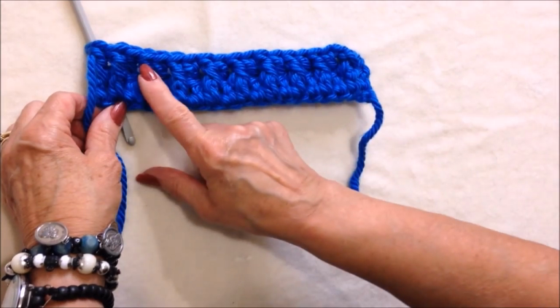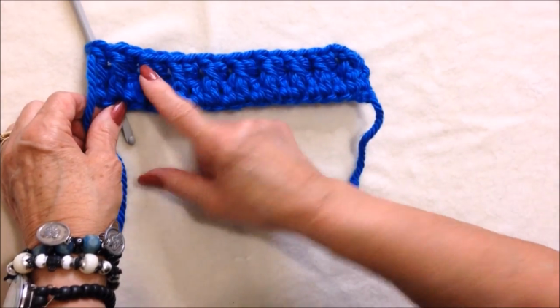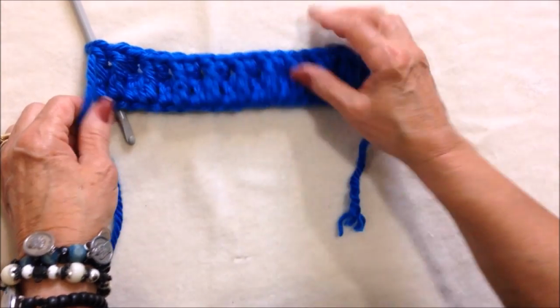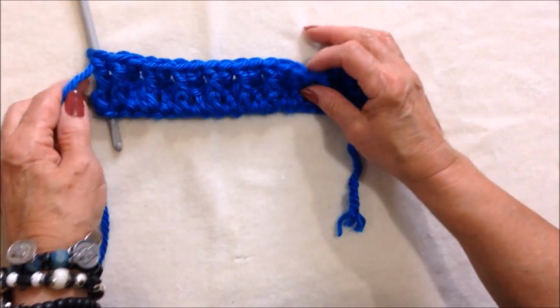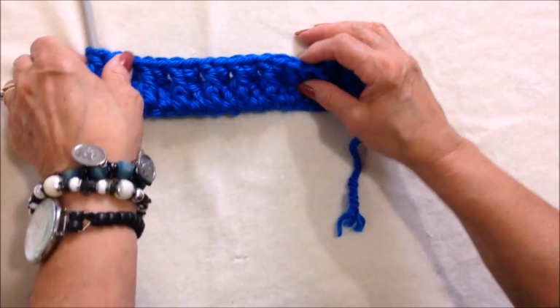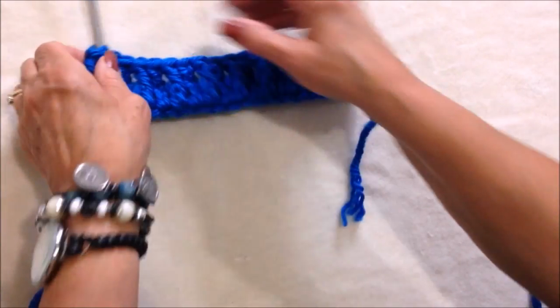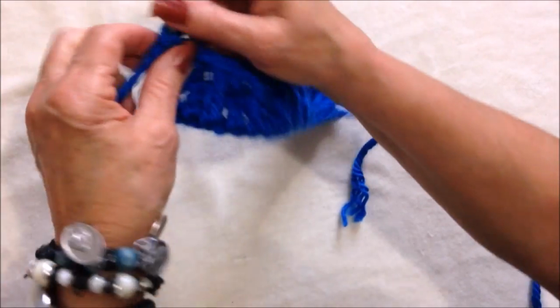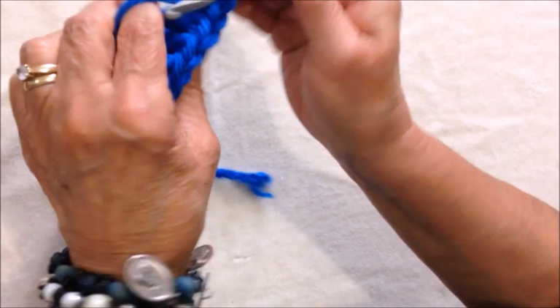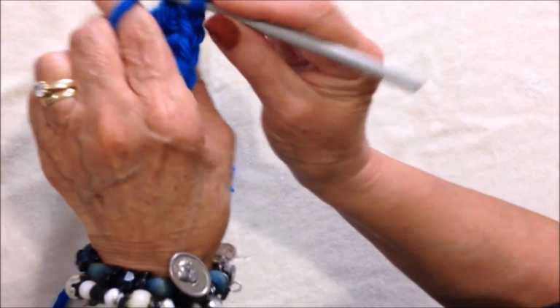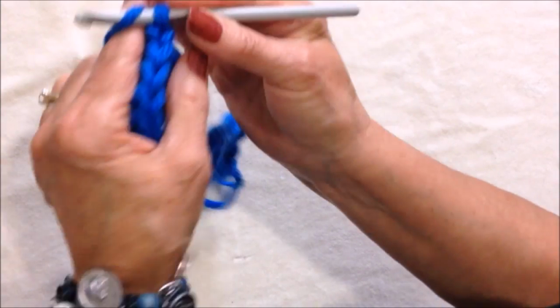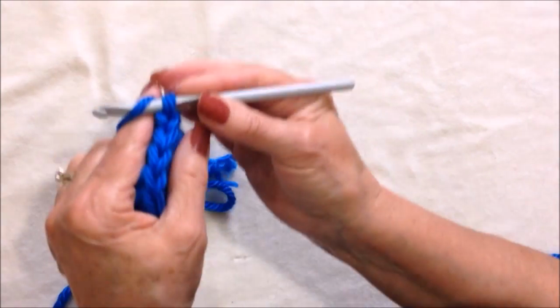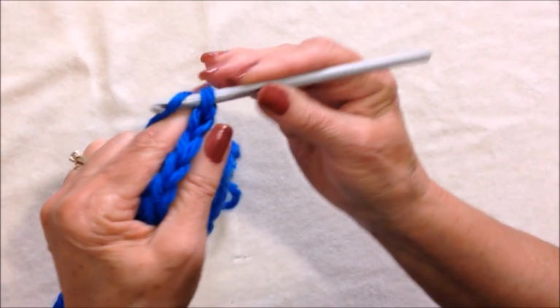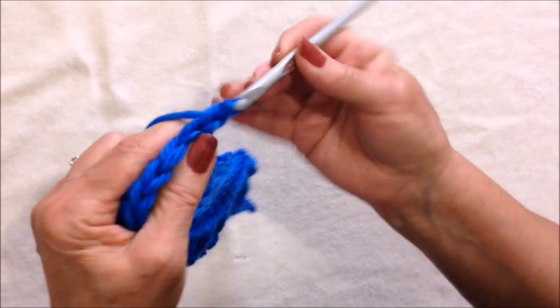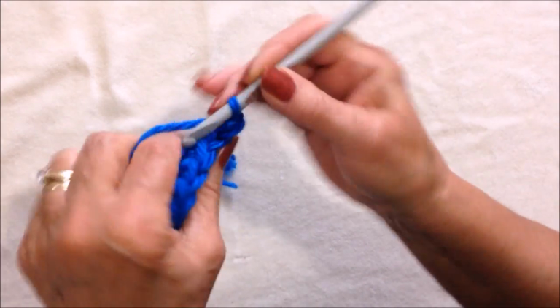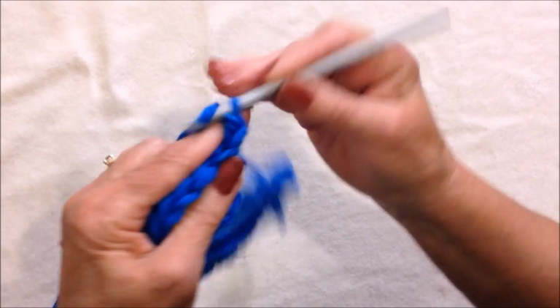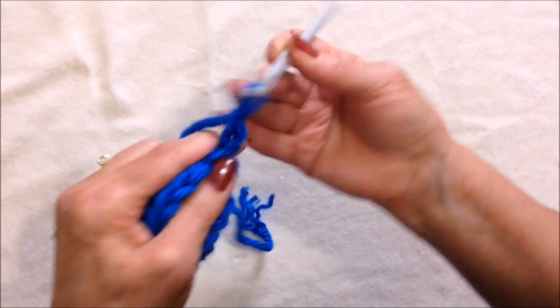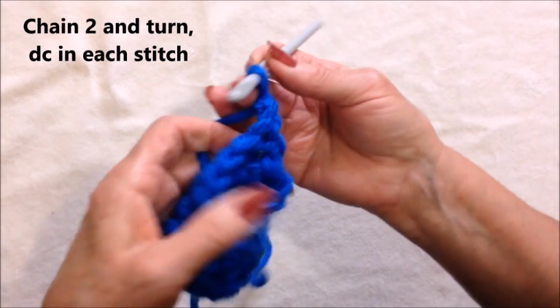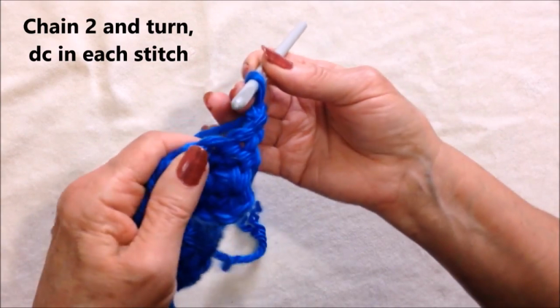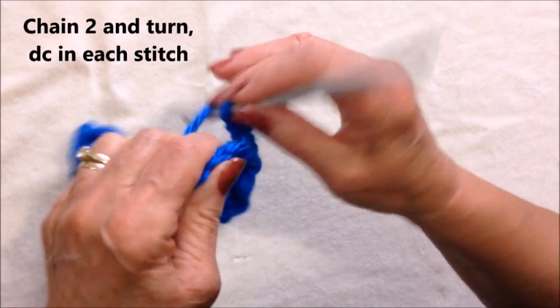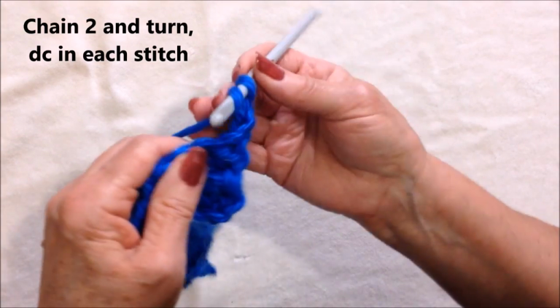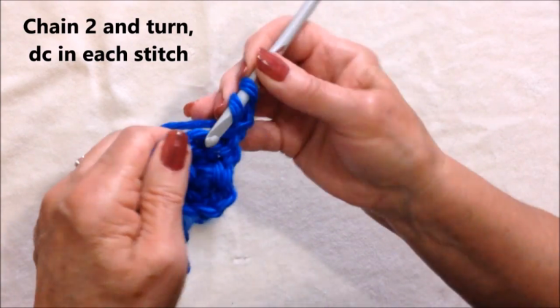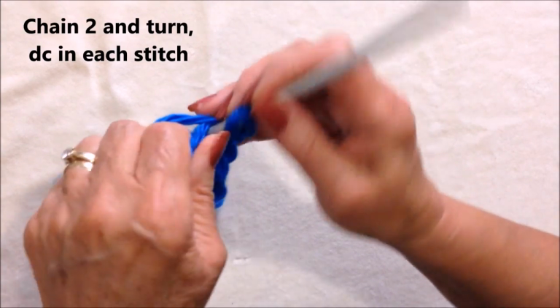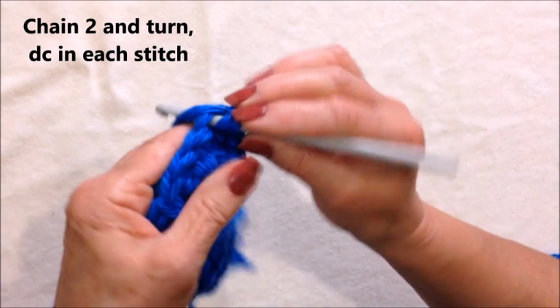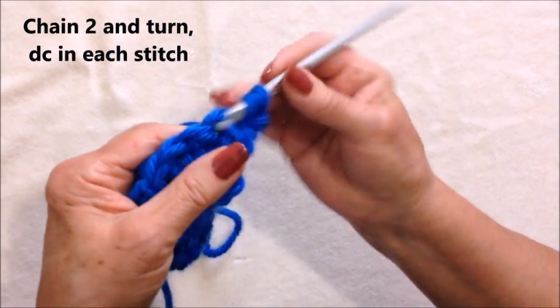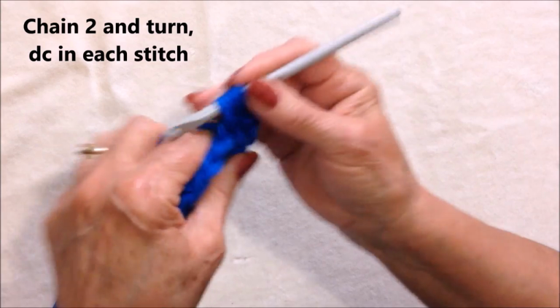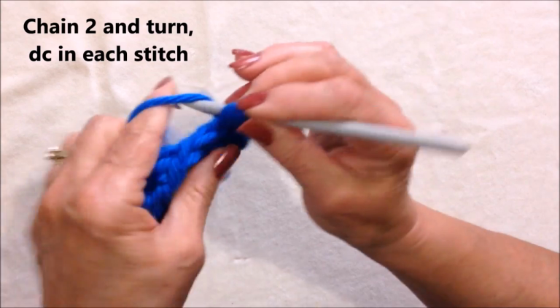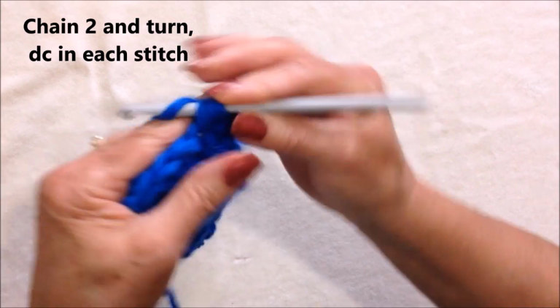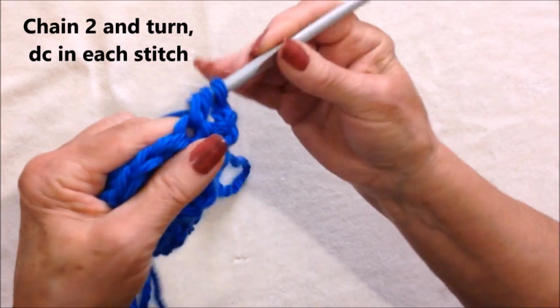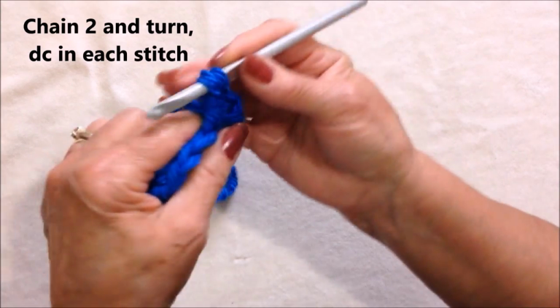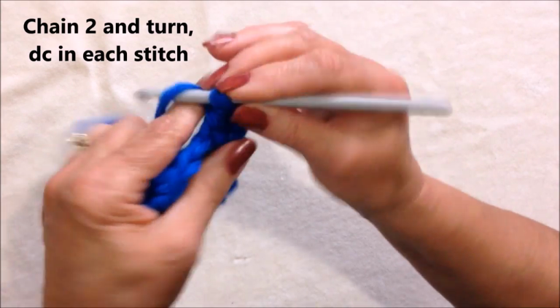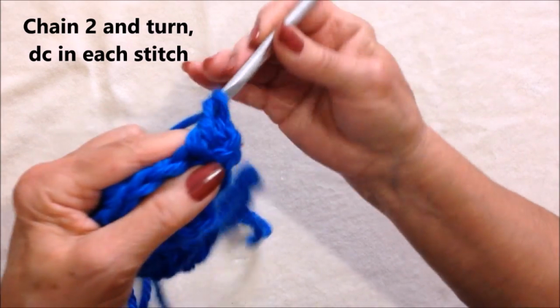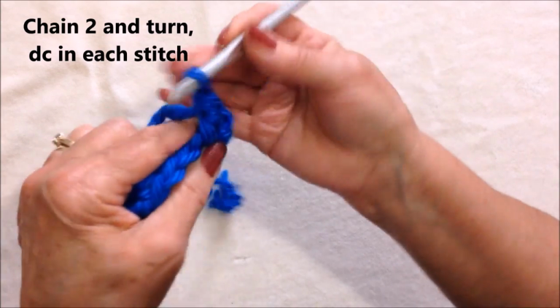Okay, I worked all the way across the row. Chain two and turn. Double crochet in each stitch all the way across the row.